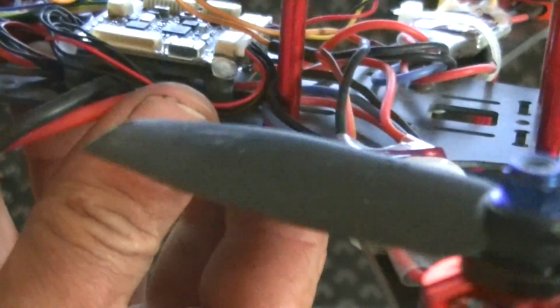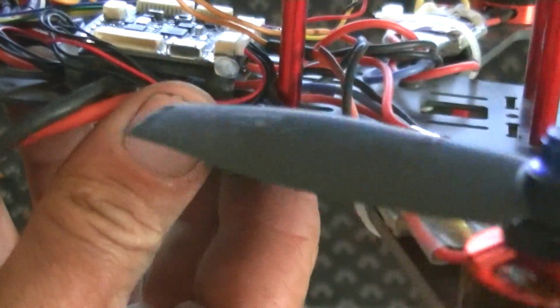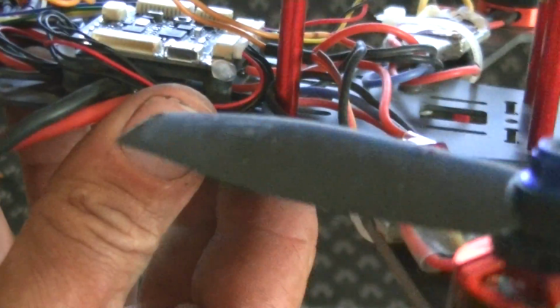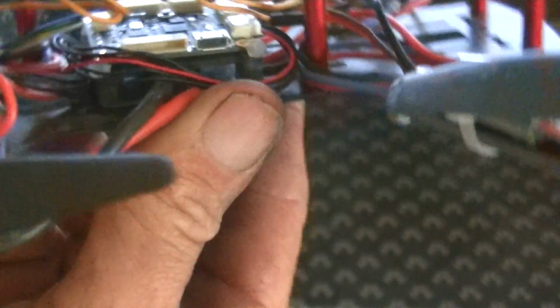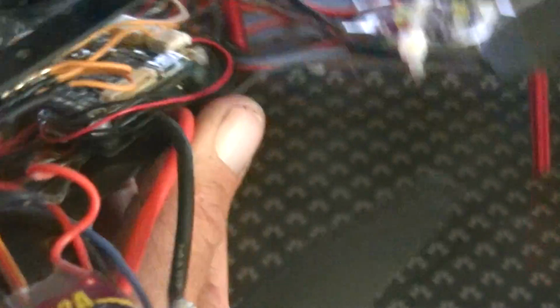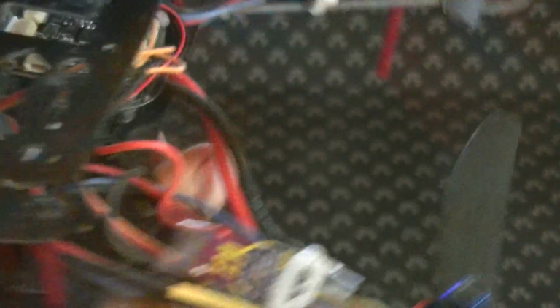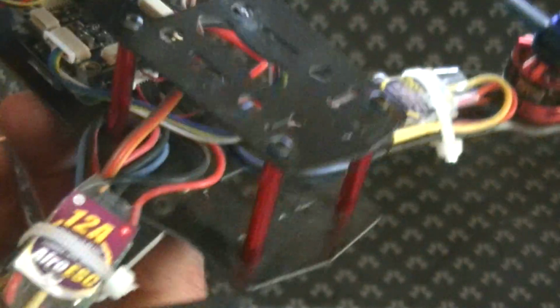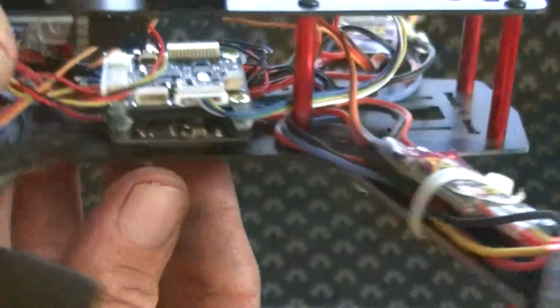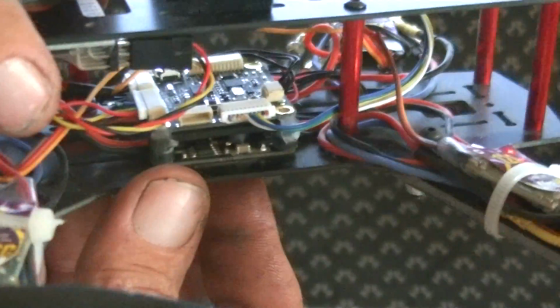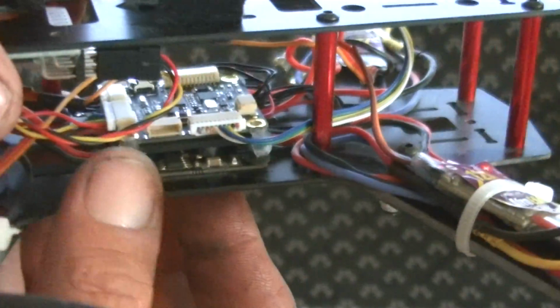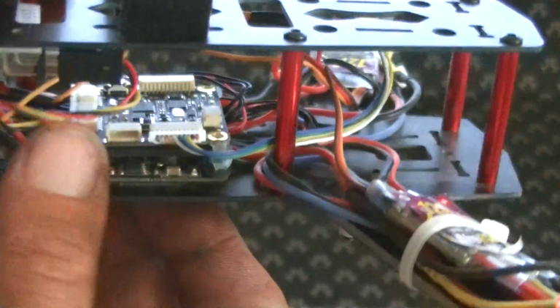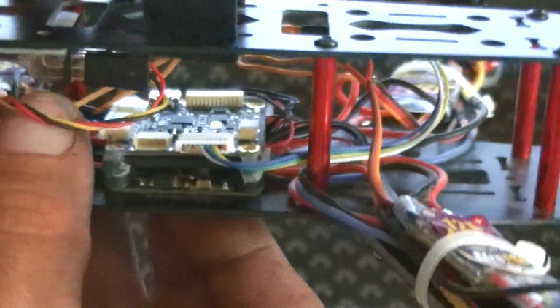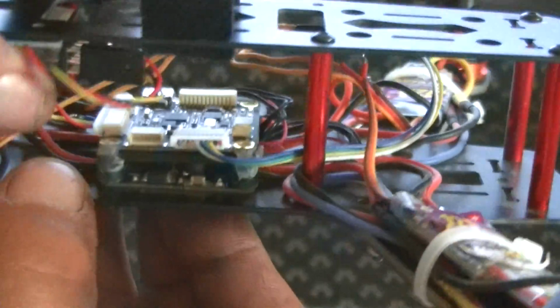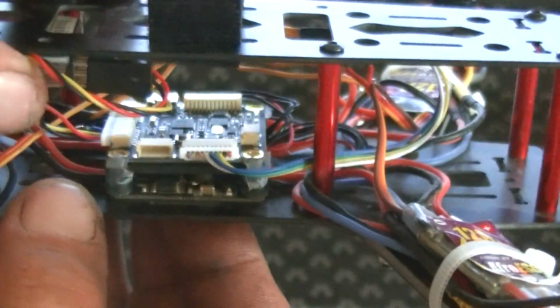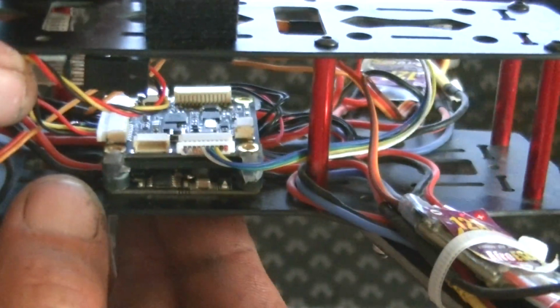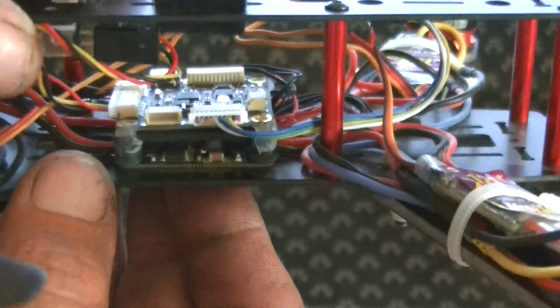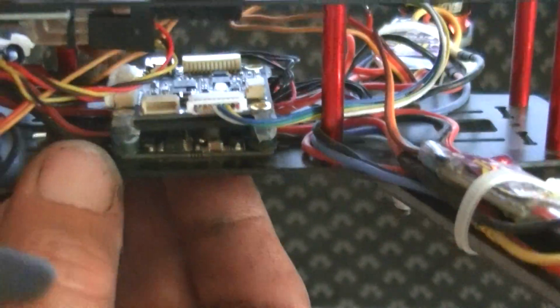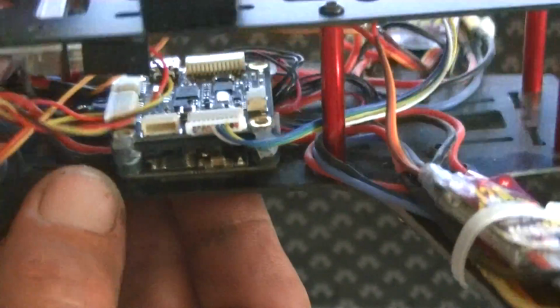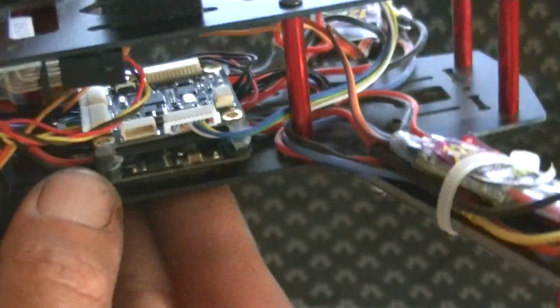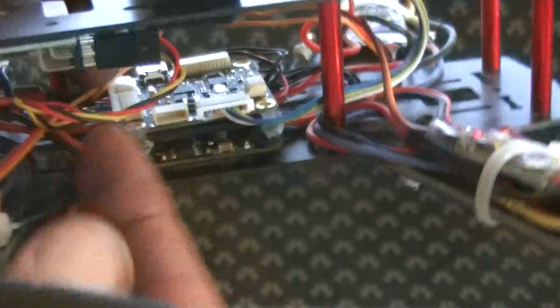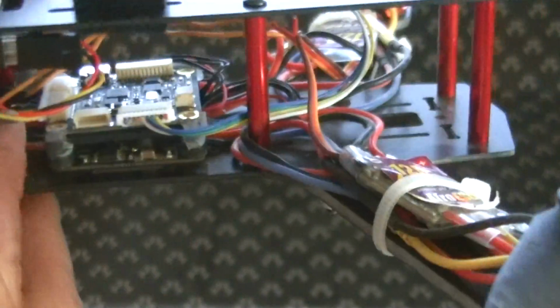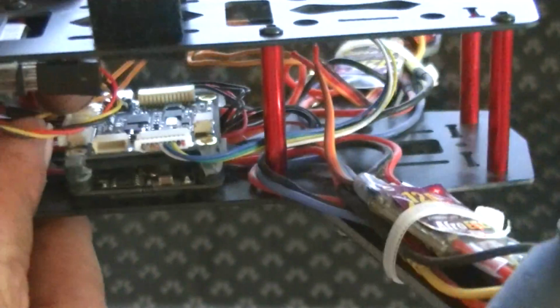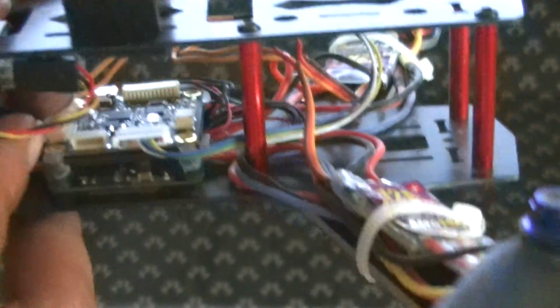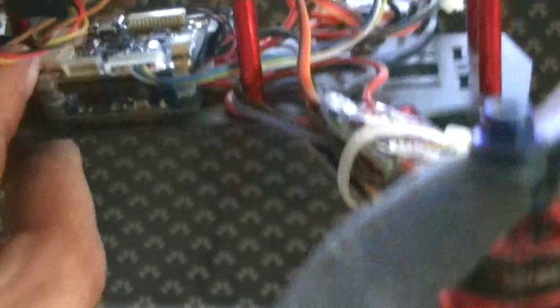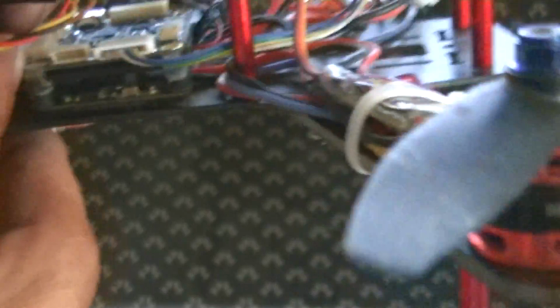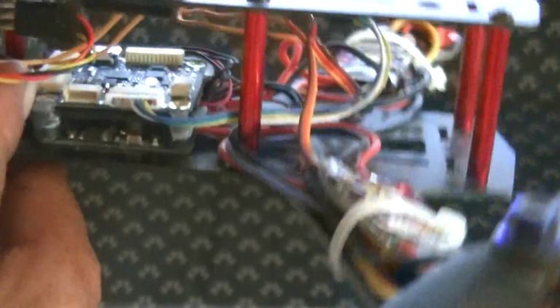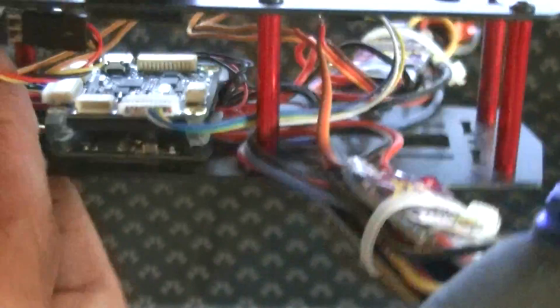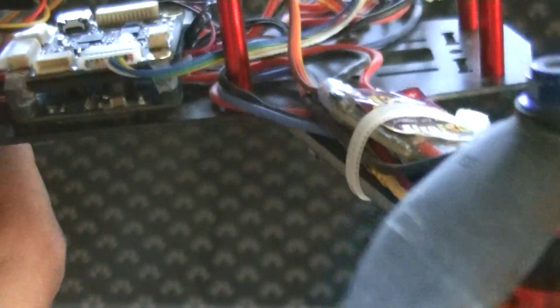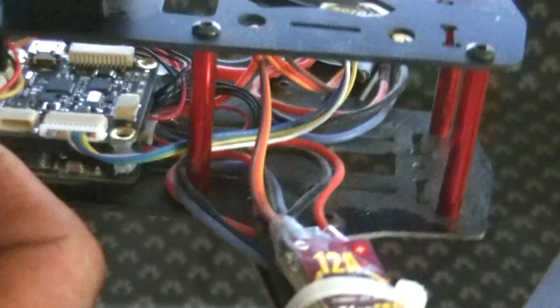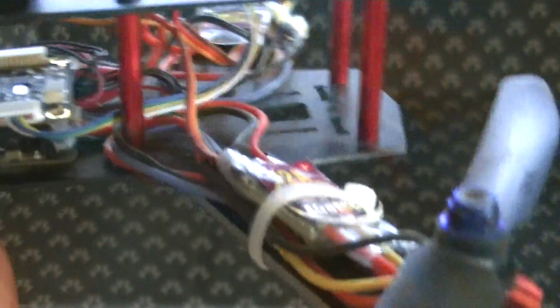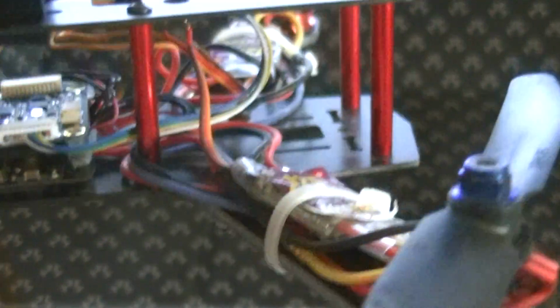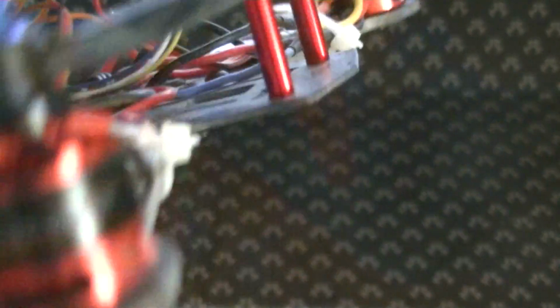Another question I've been getting from a viewer is about how to hook up the controller in PPM mode. I will pop a little harness I made out just so I can show you what's going on here.